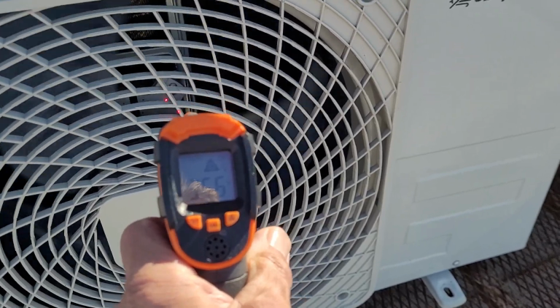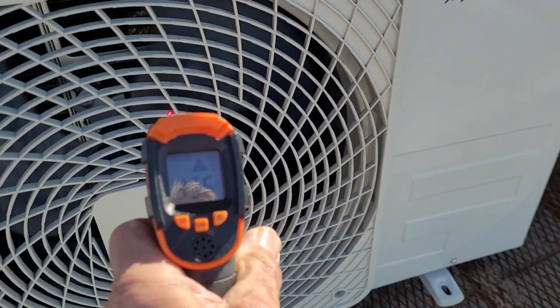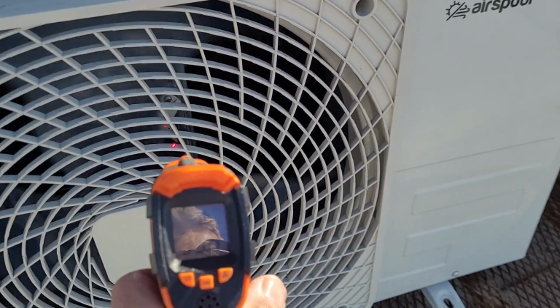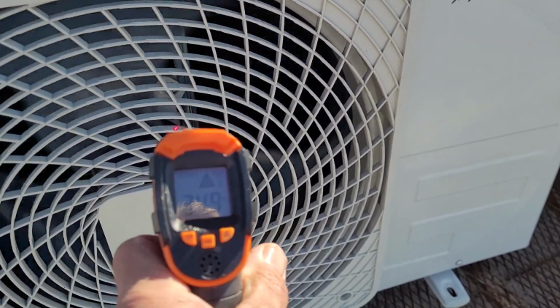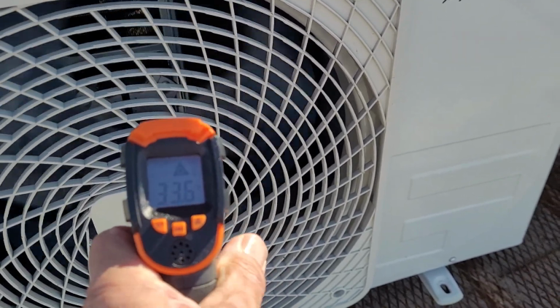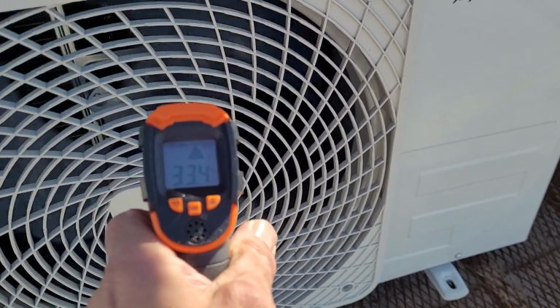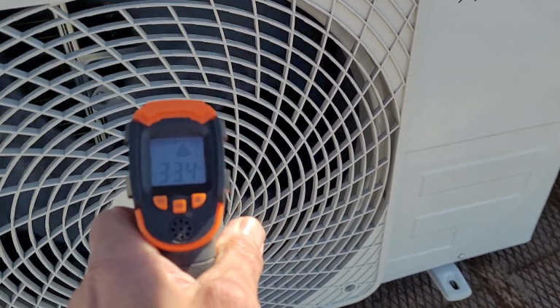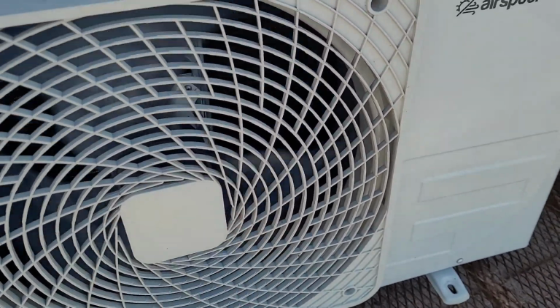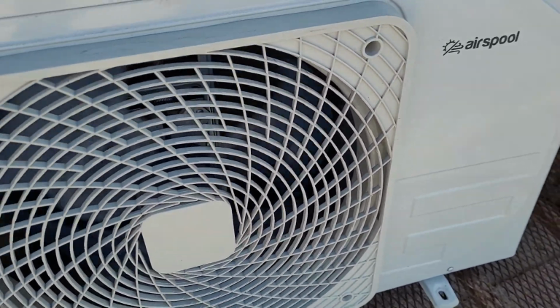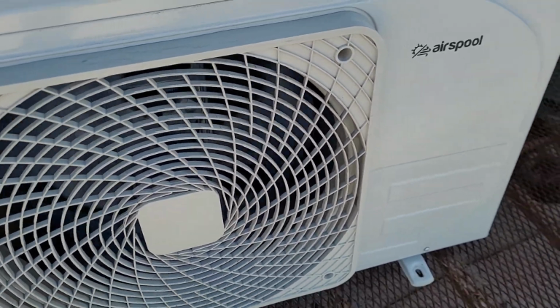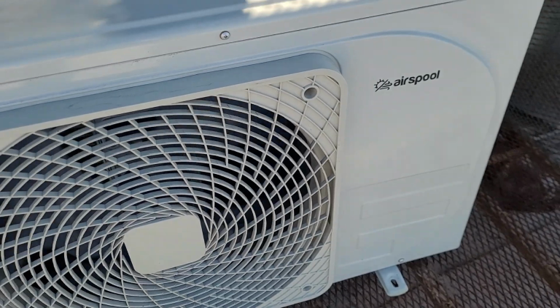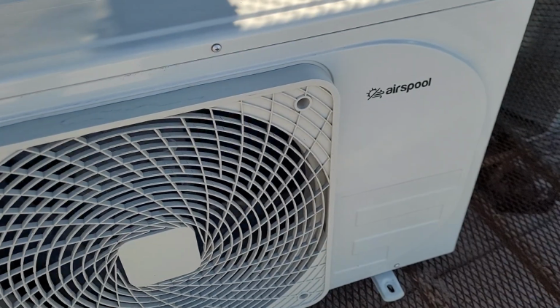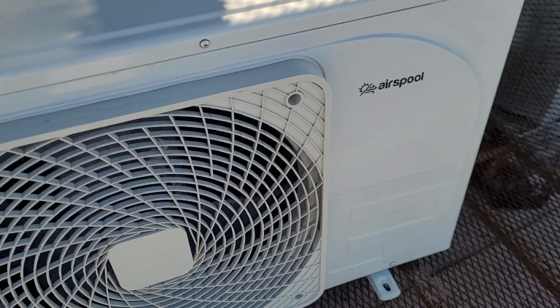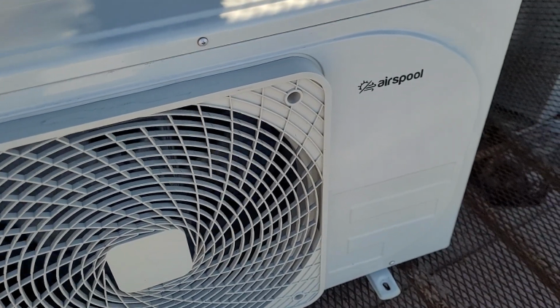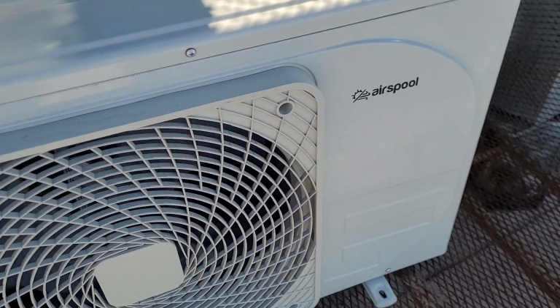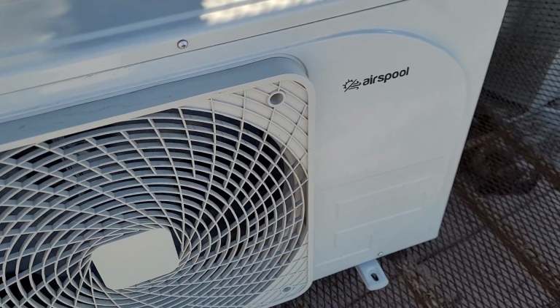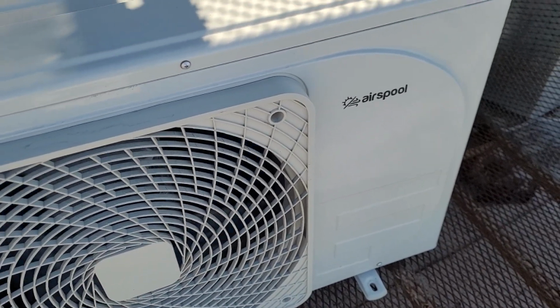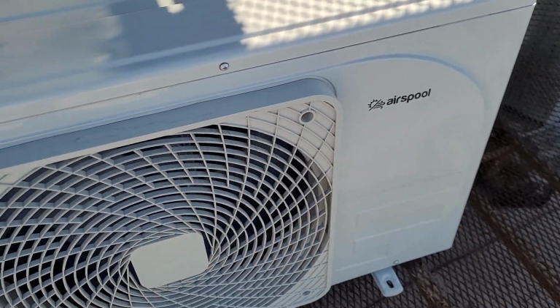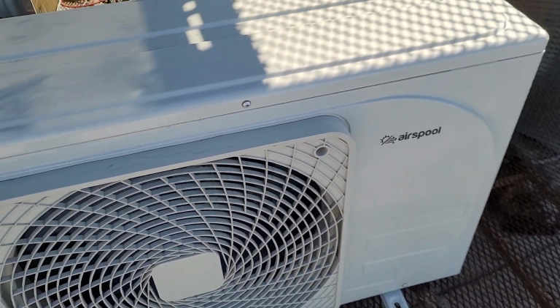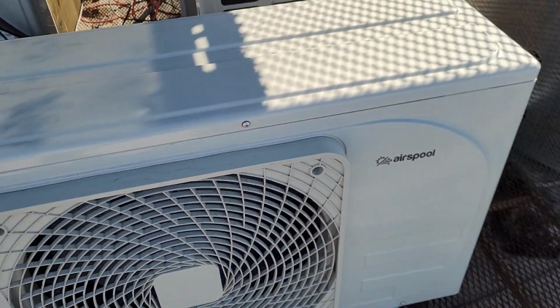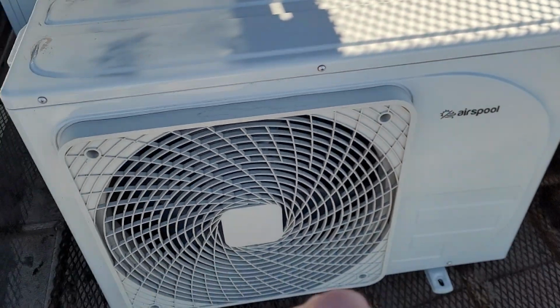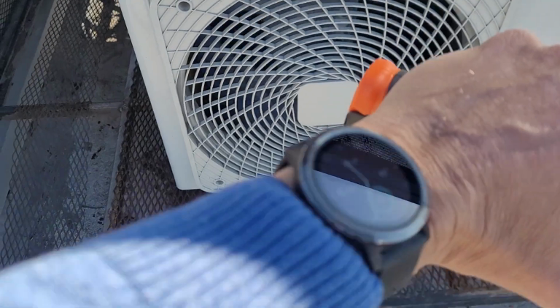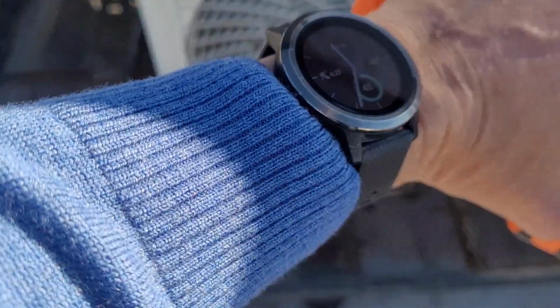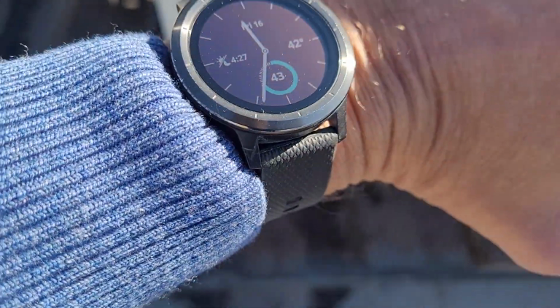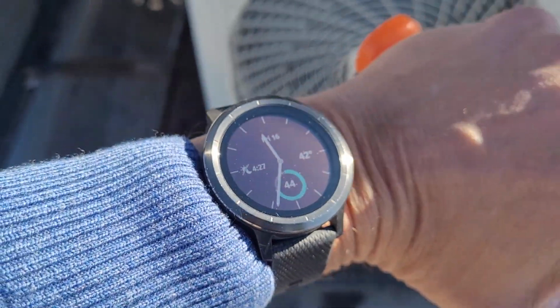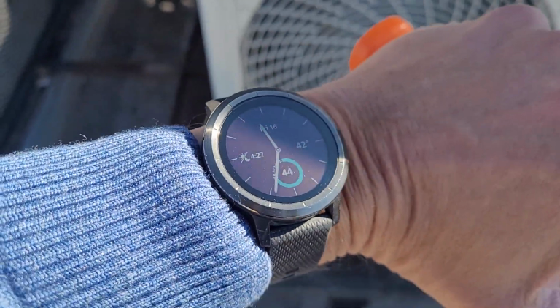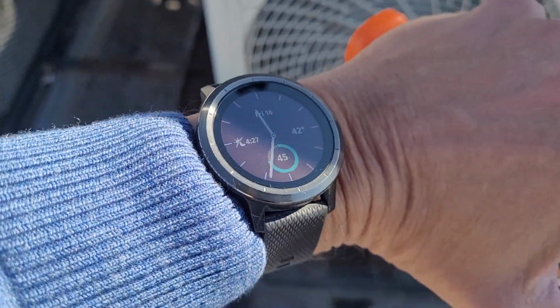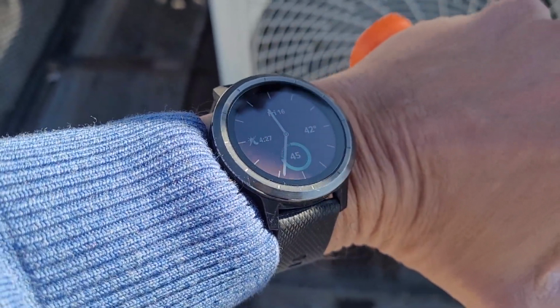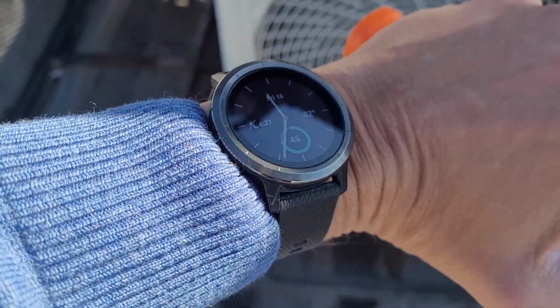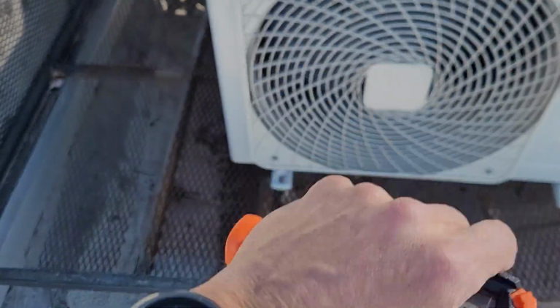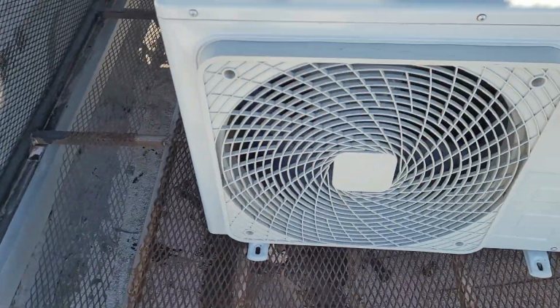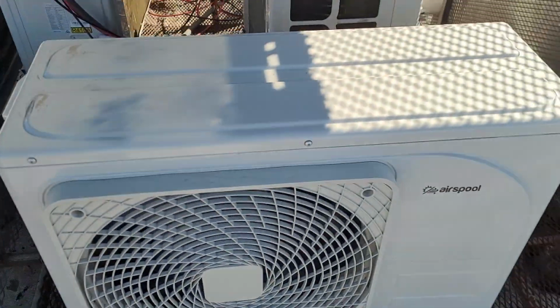Right now, the unit is actually soaking up the heat from the outside and transferring it to the inside, and in turn, the coil is shedding cold on the outside. Right now it's 42 degrees at 11:34. I'm going to go inside to look at the inside unit.